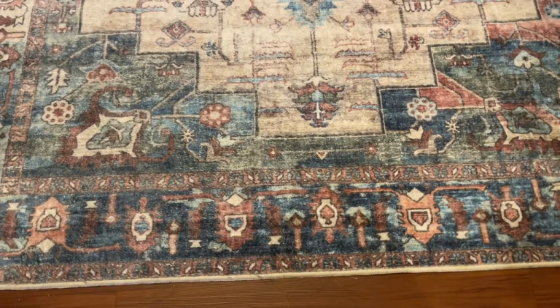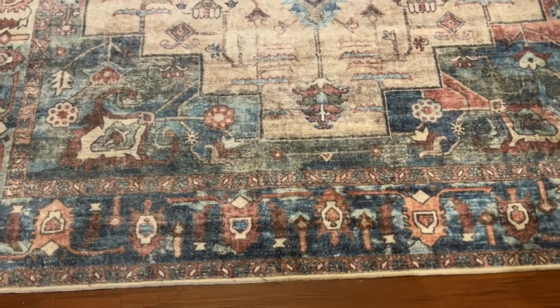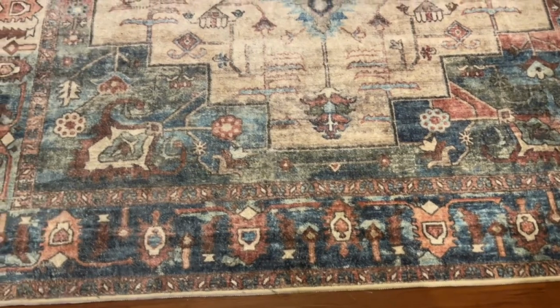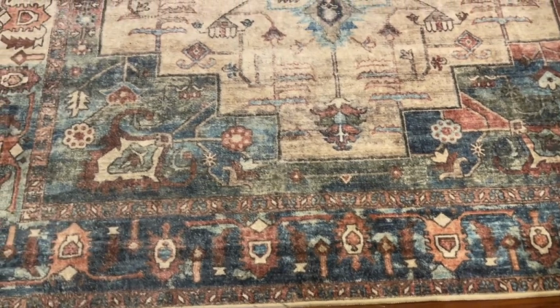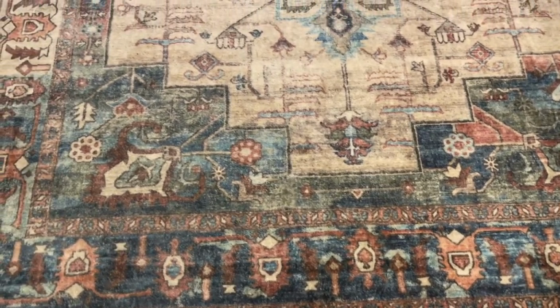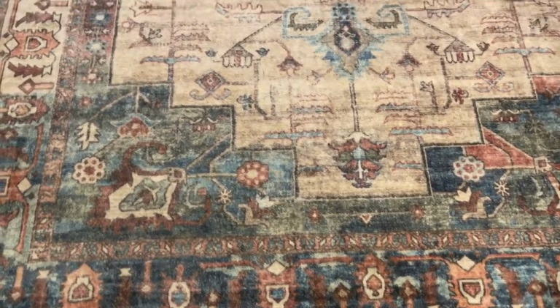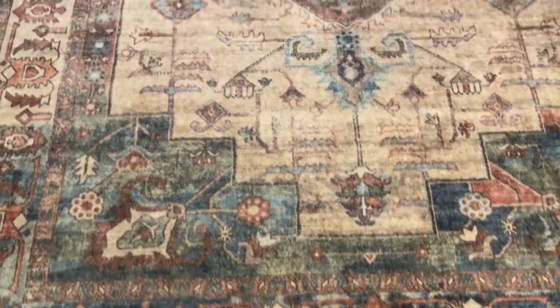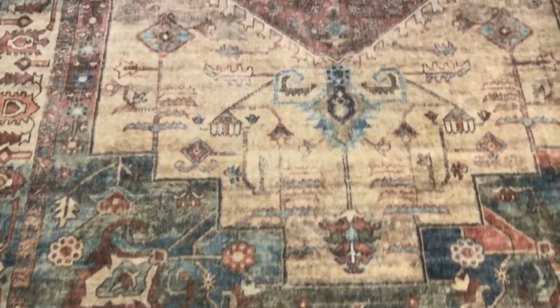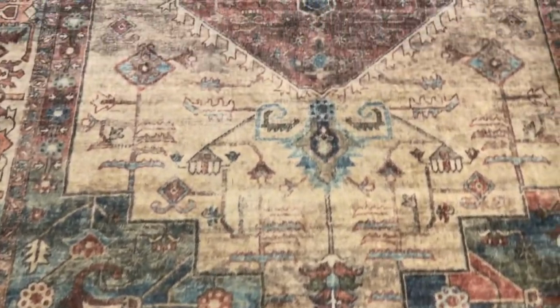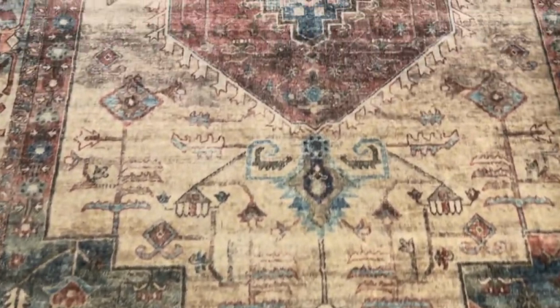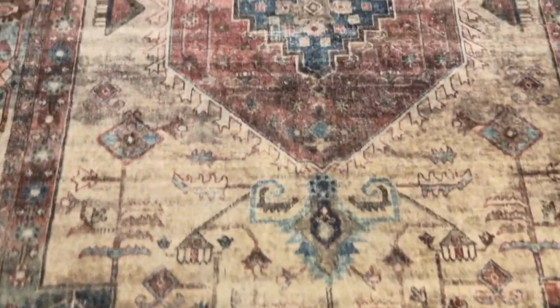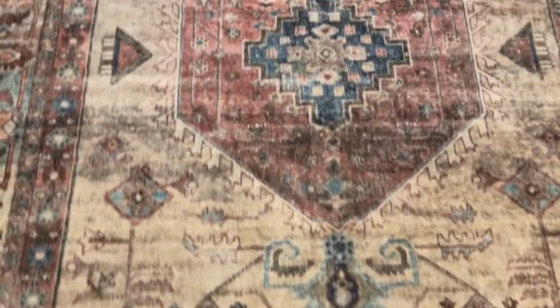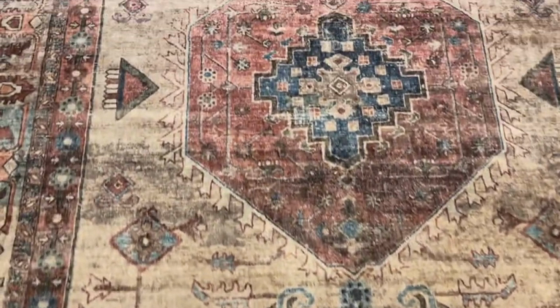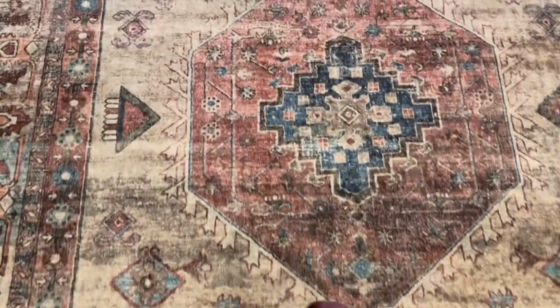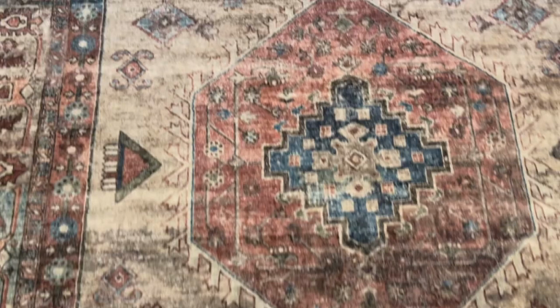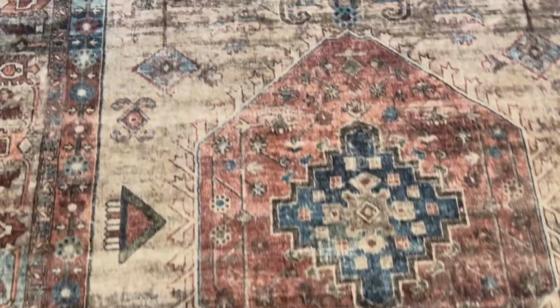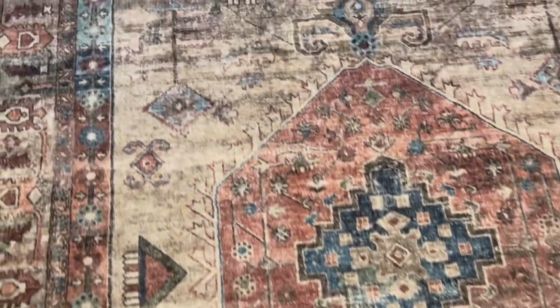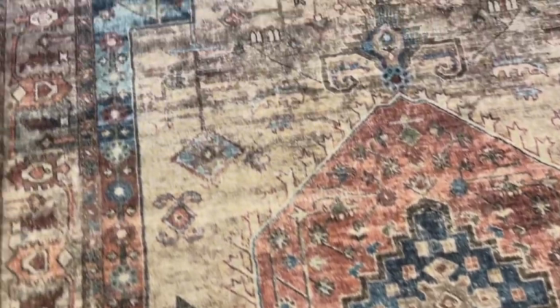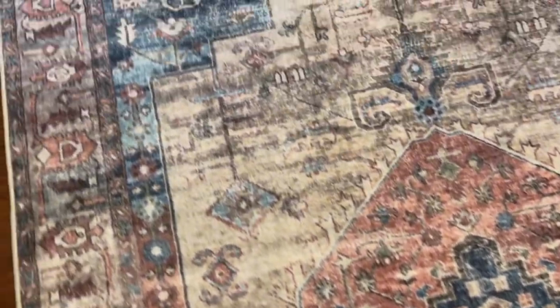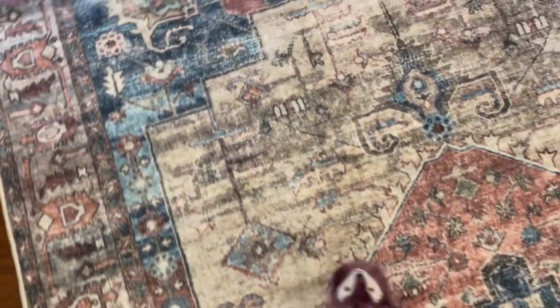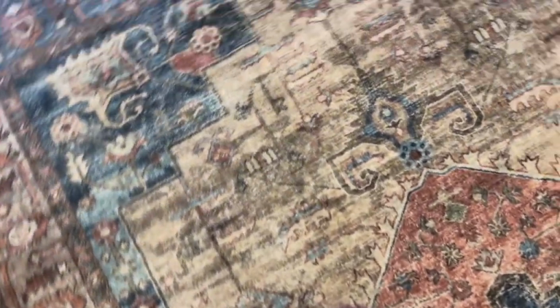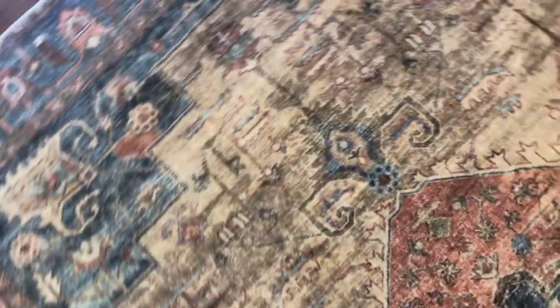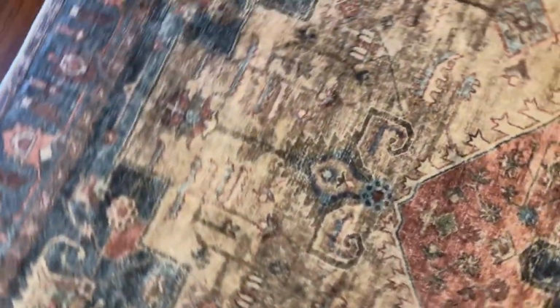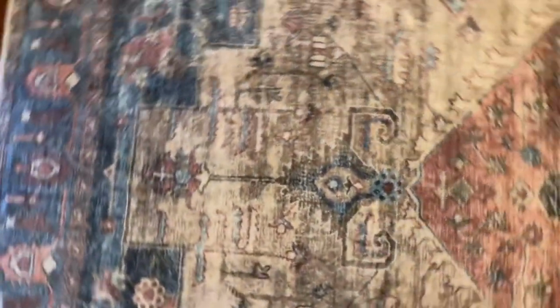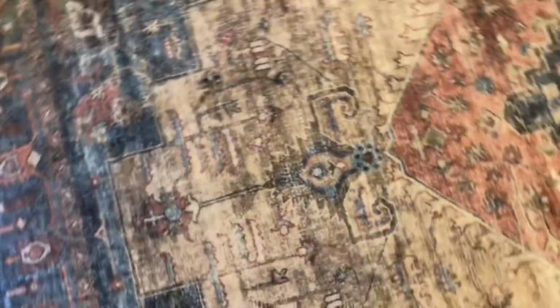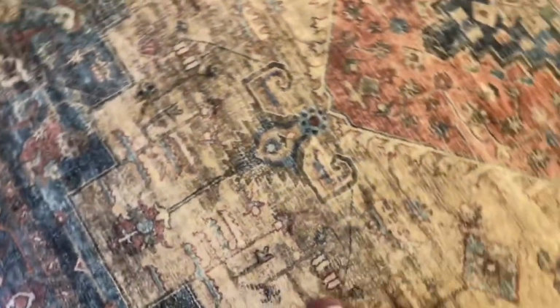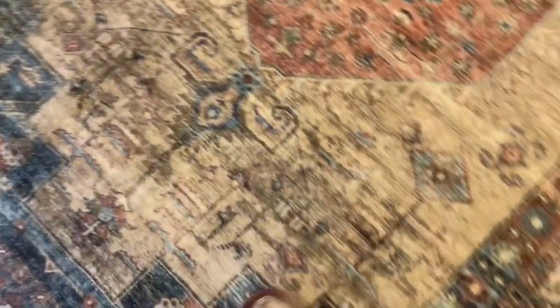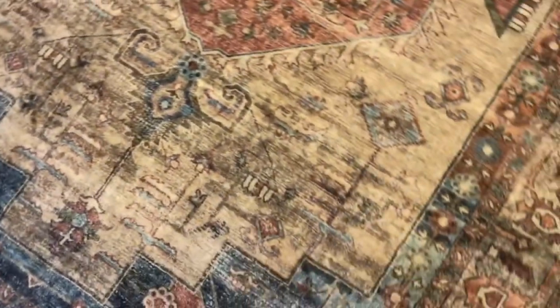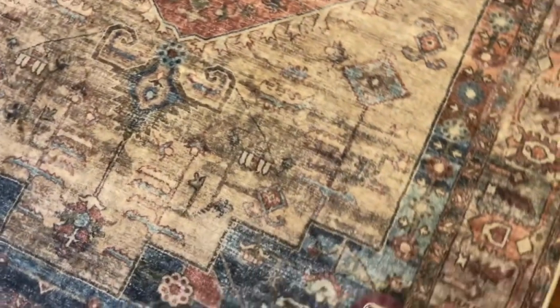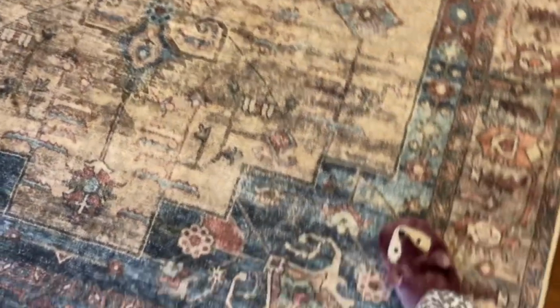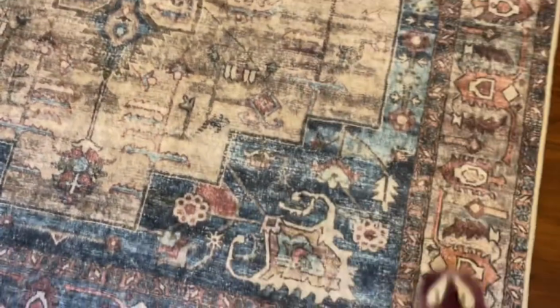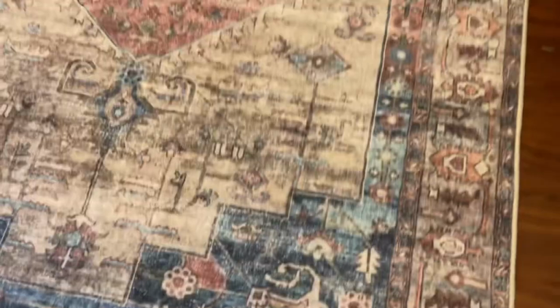Remember when I got this big rug from Sam's and it's washable? I think it's 7x9. I'm getting ready to put it in the washer and I'm going to let you know how this turns out.